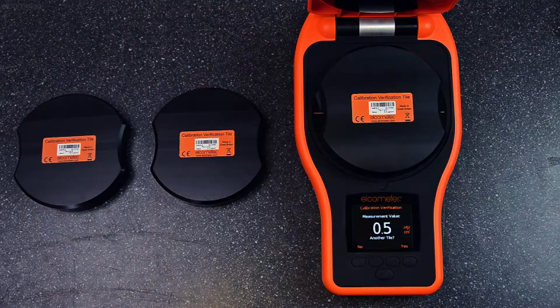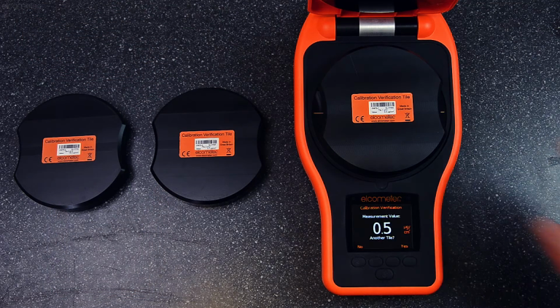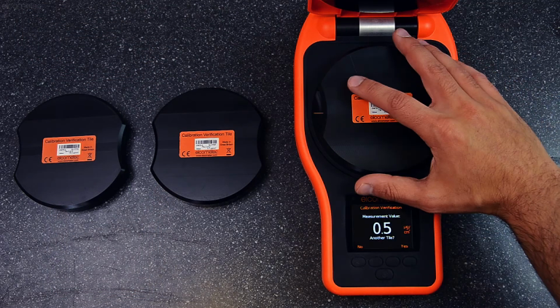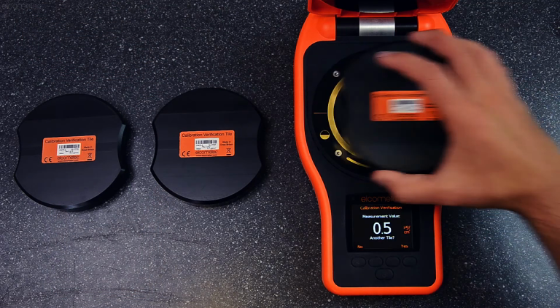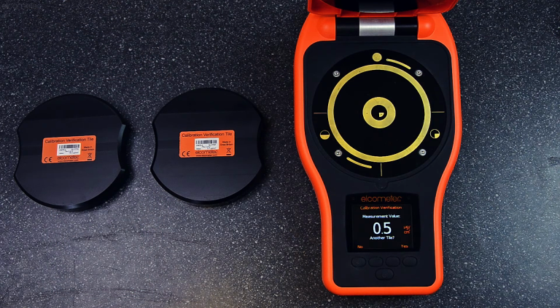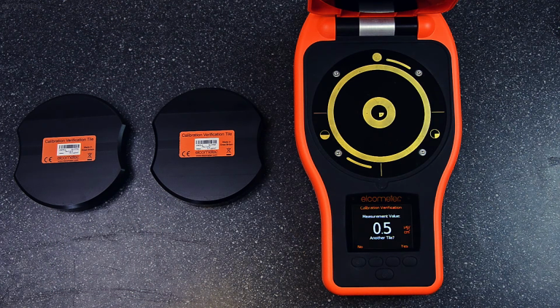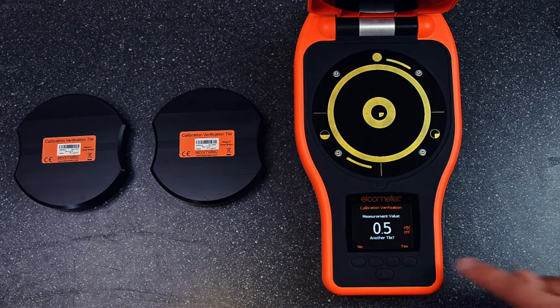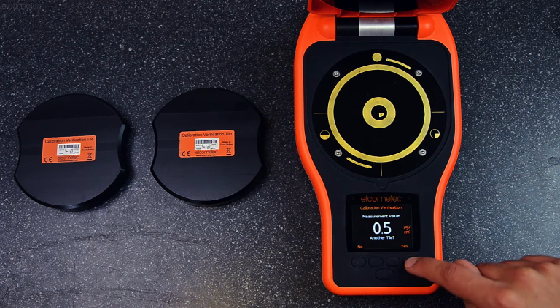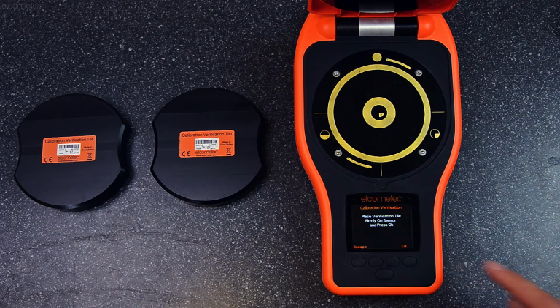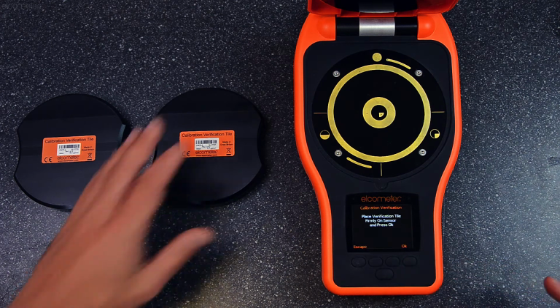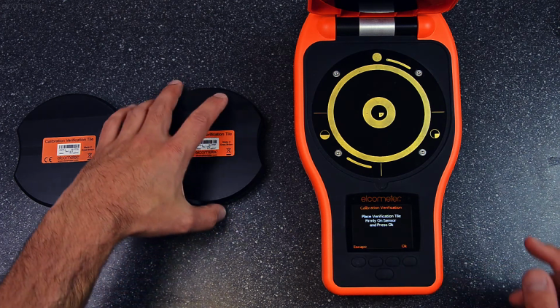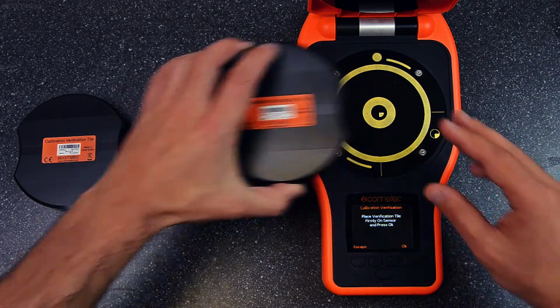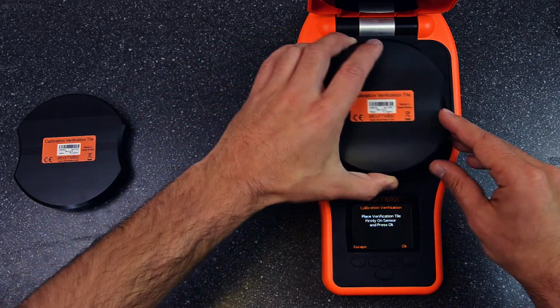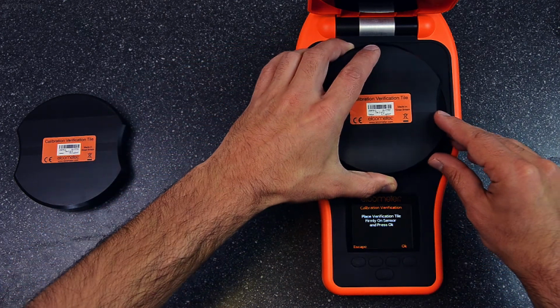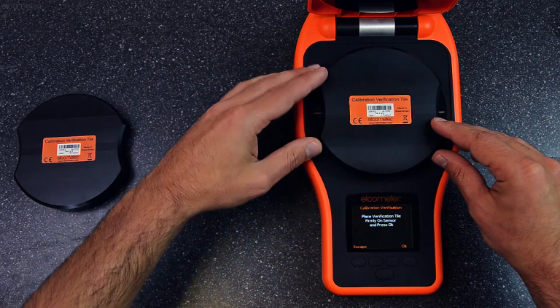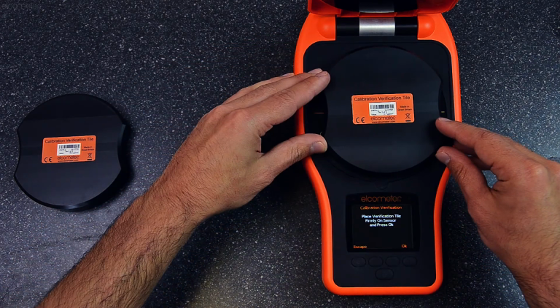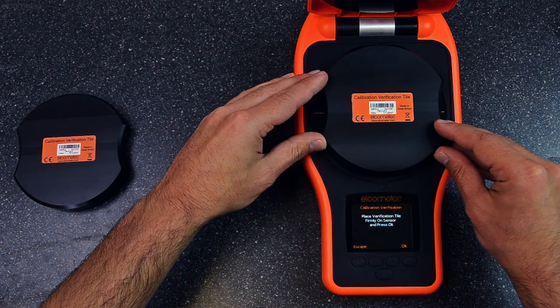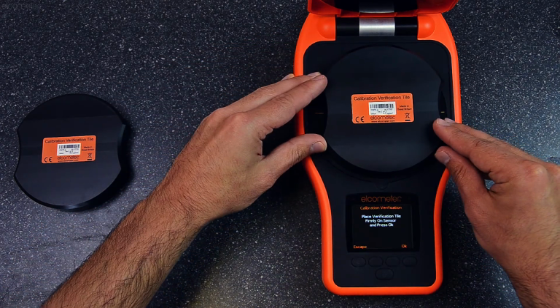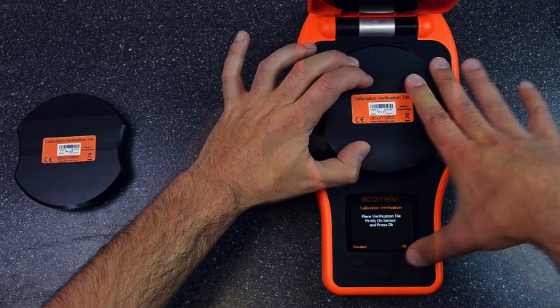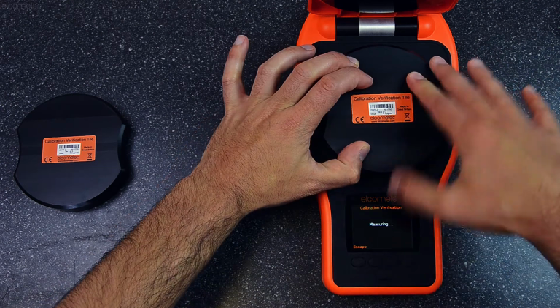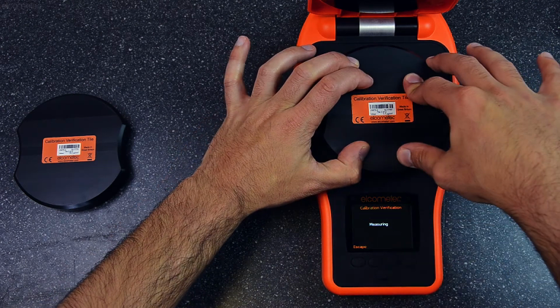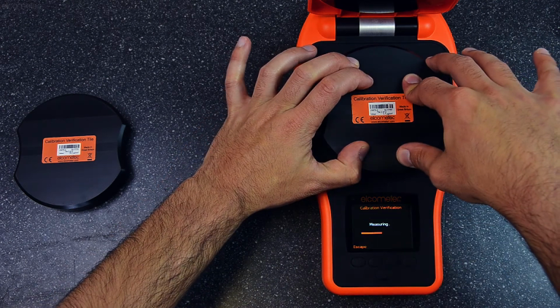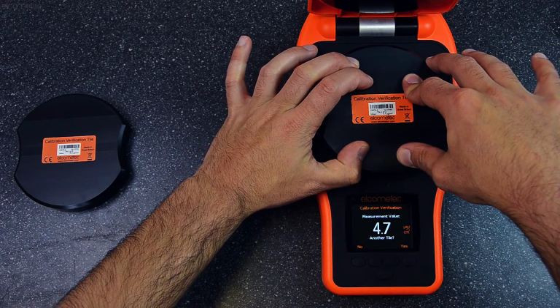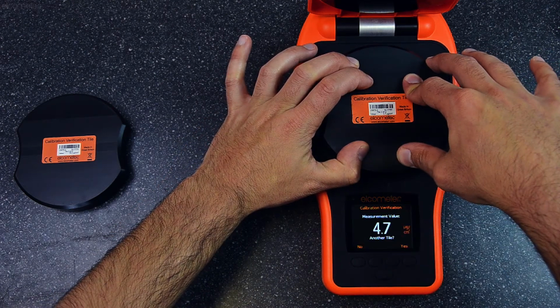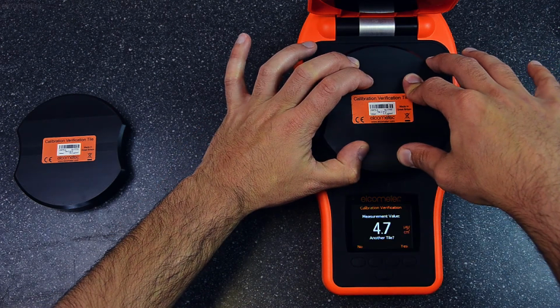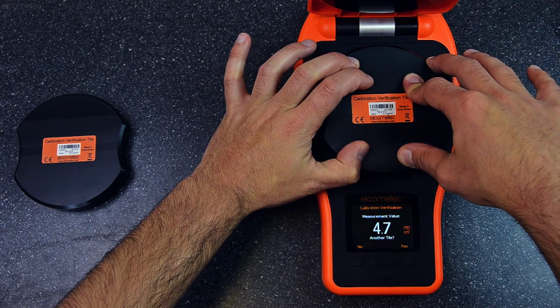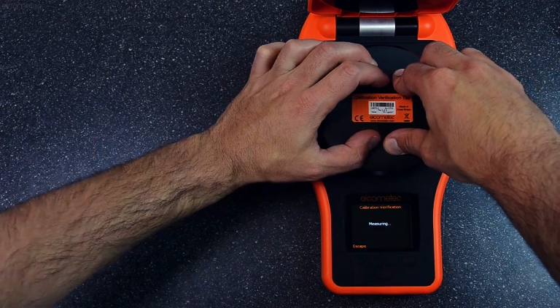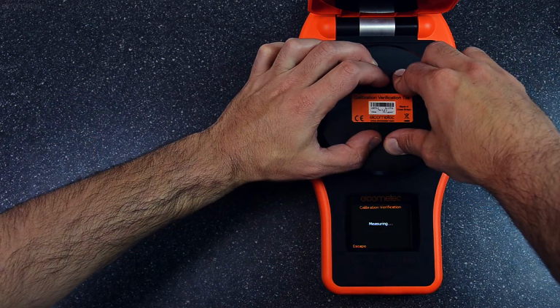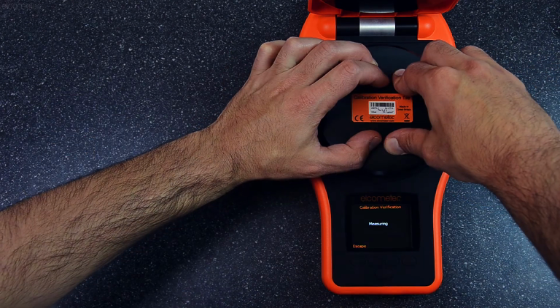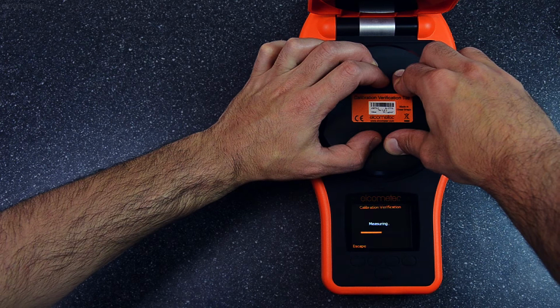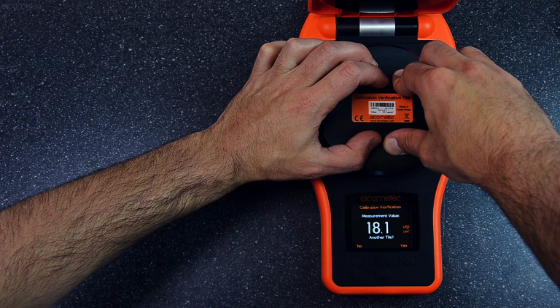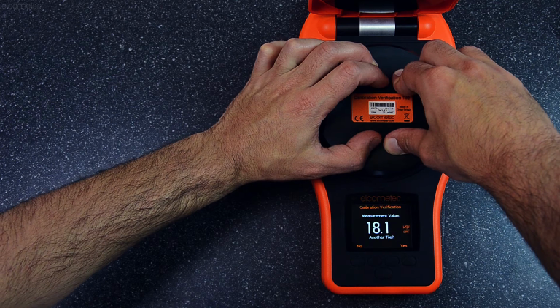Simply repeat these steps with the other two calibration verification tiles, and your Elcometer 130's calibration has been successfully verified. If the gauge reading is unacceptable, contact Elcometer or your local distributor for further information.